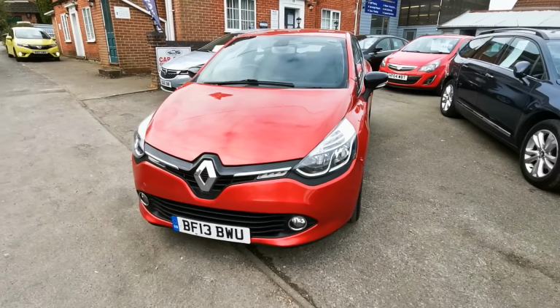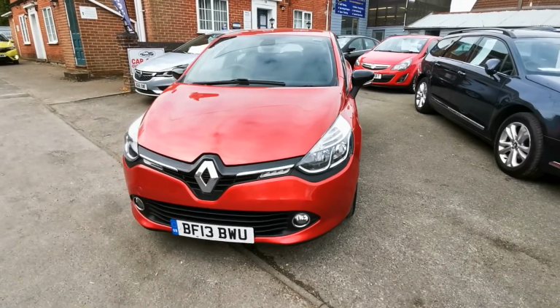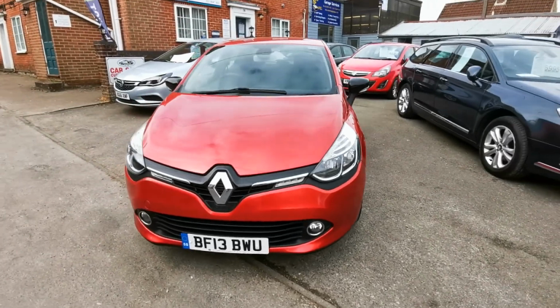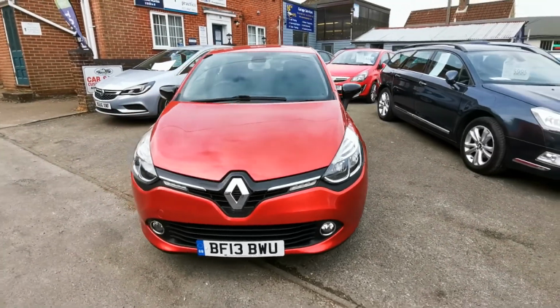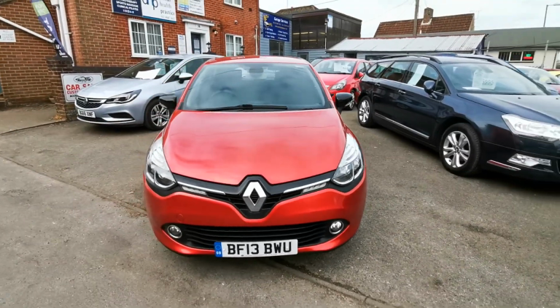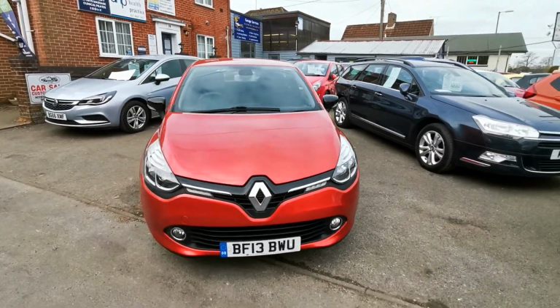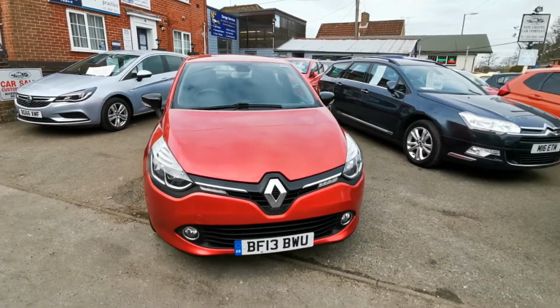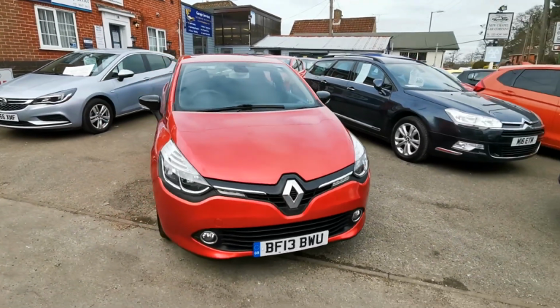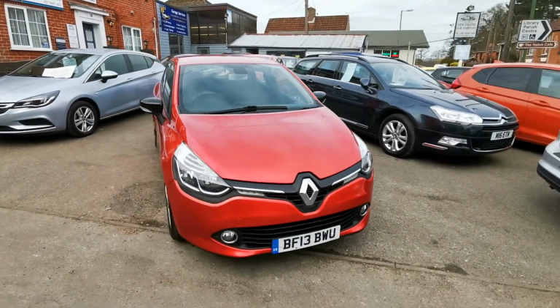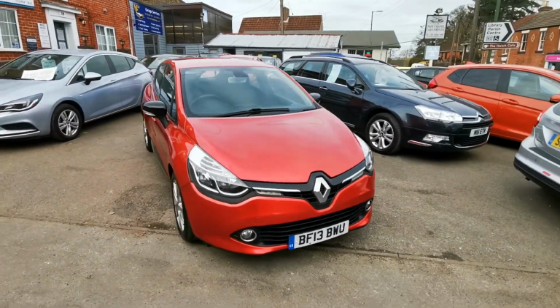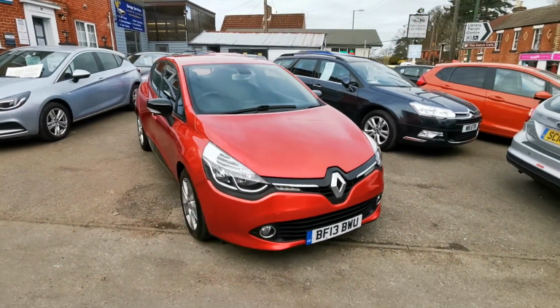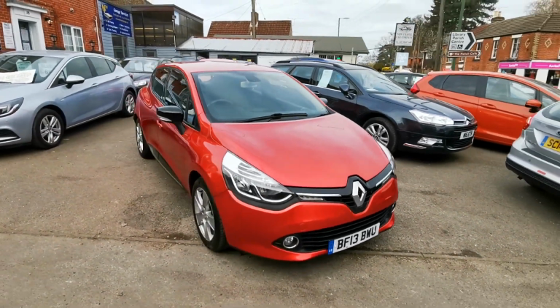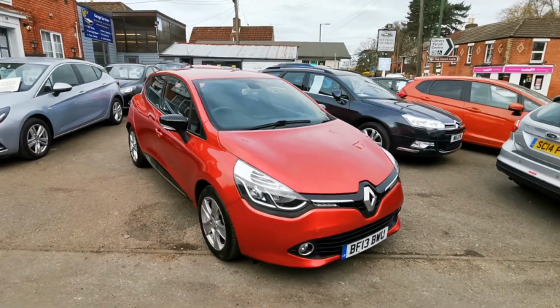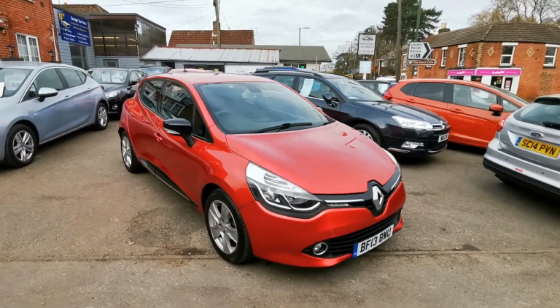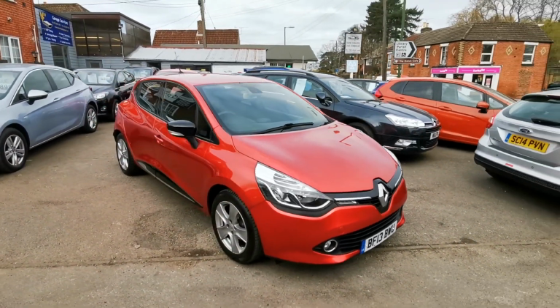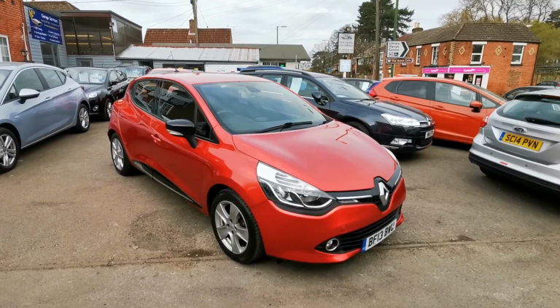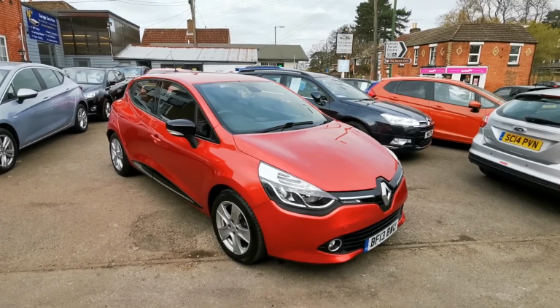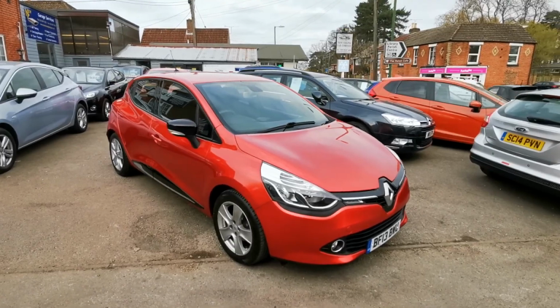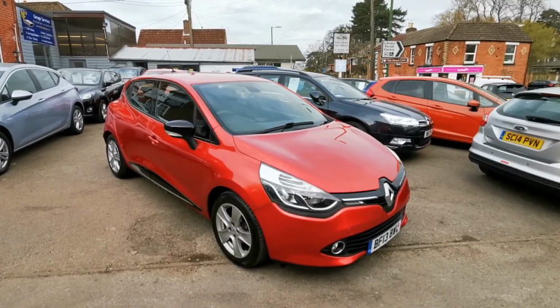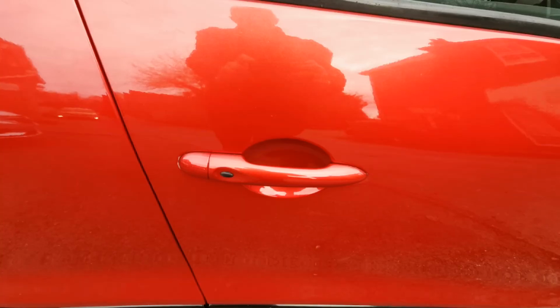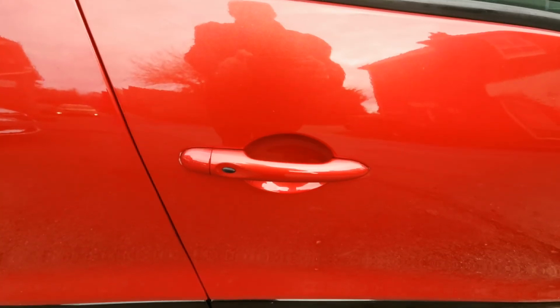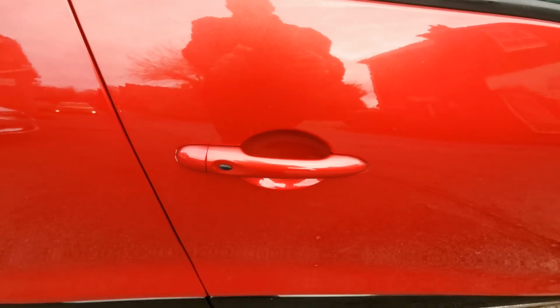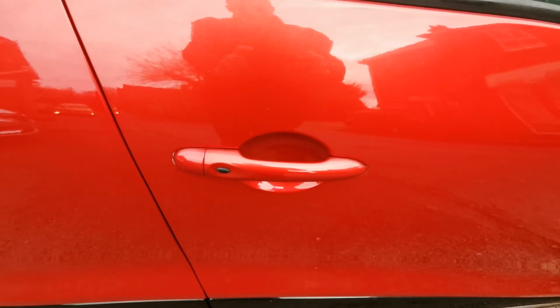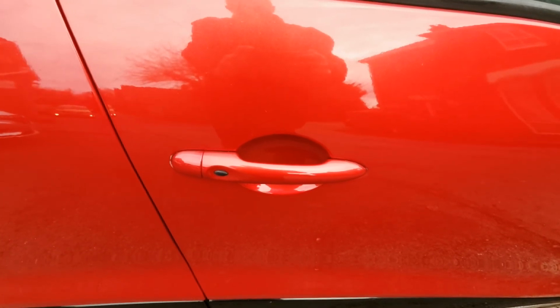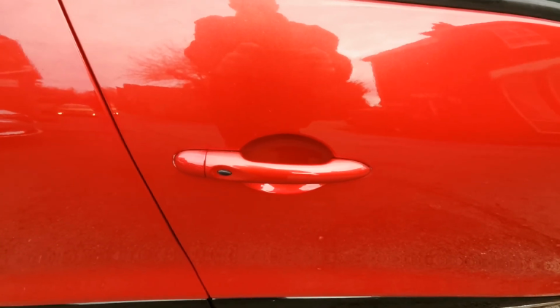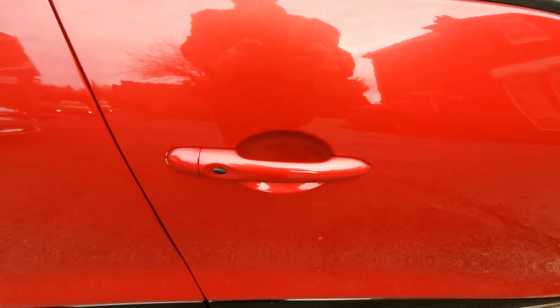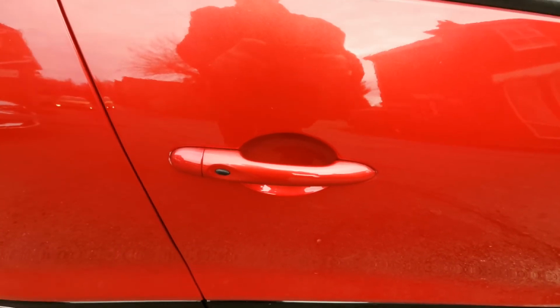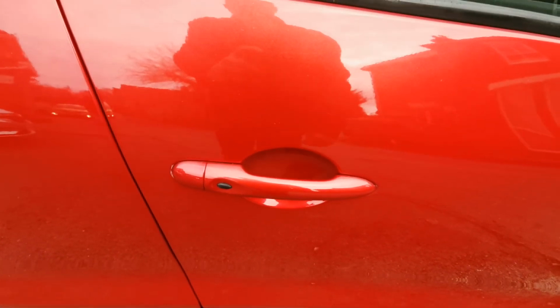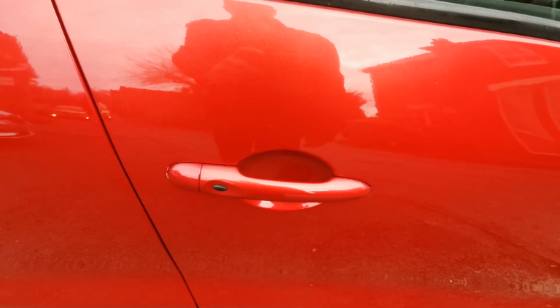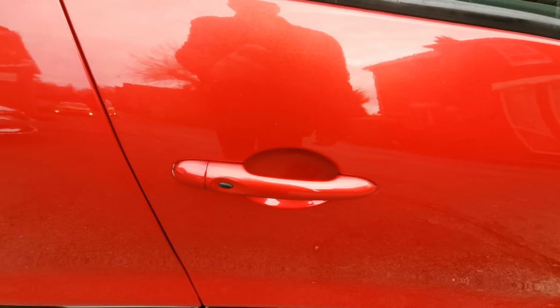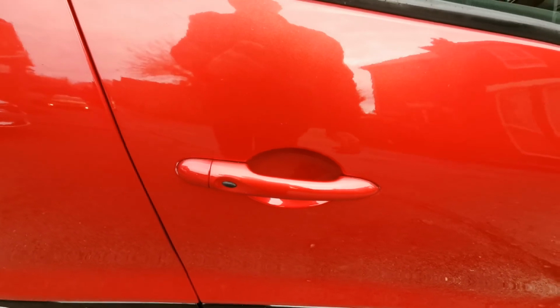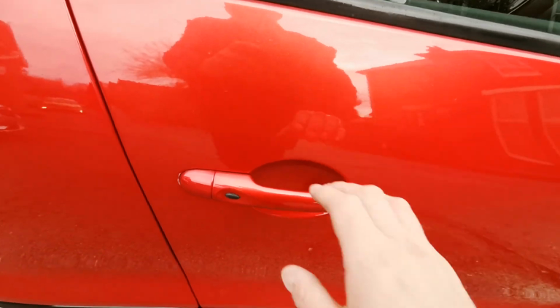Really is a great looking car, this shape Clio. This one's got 60,000 miles on the clock. An additional nice feature is it does have keyless door entry.